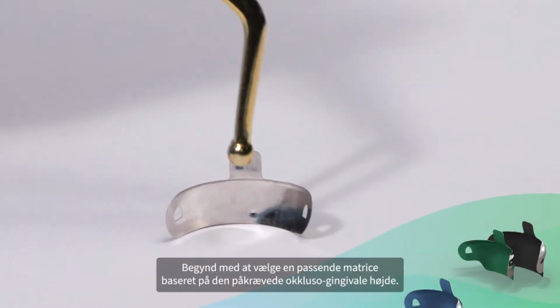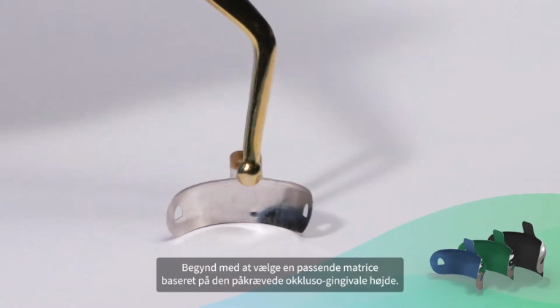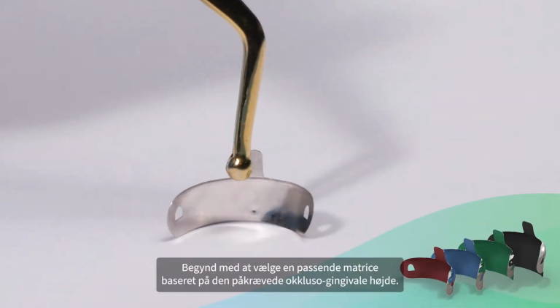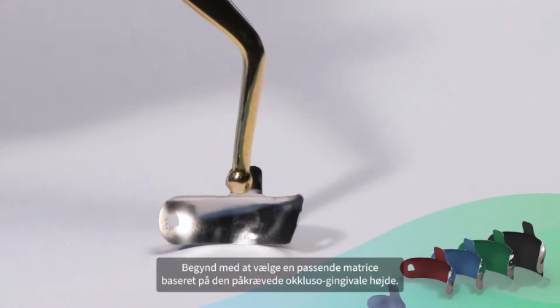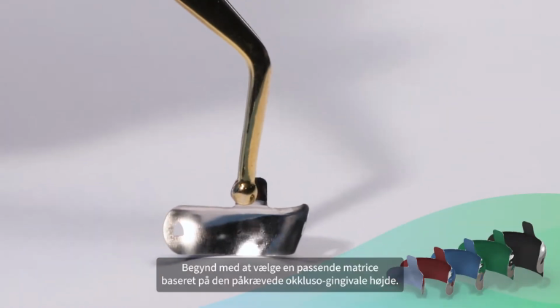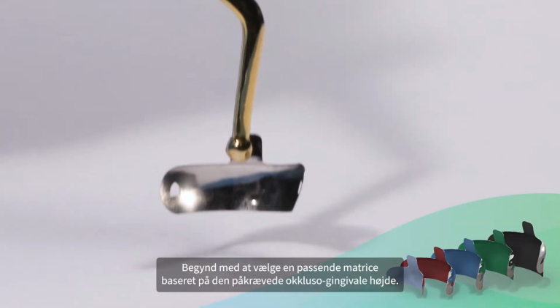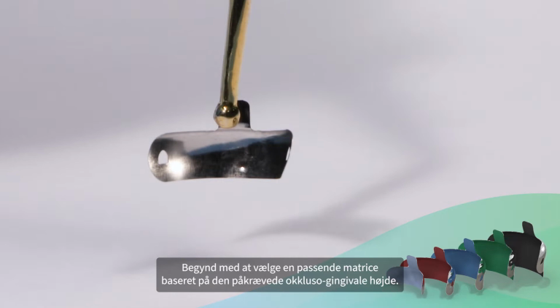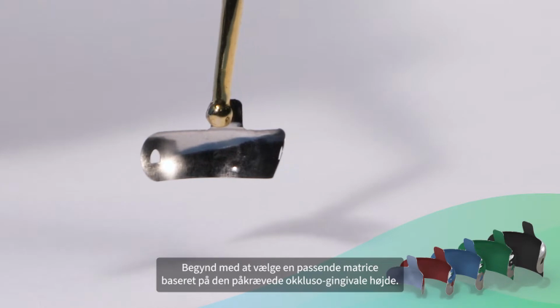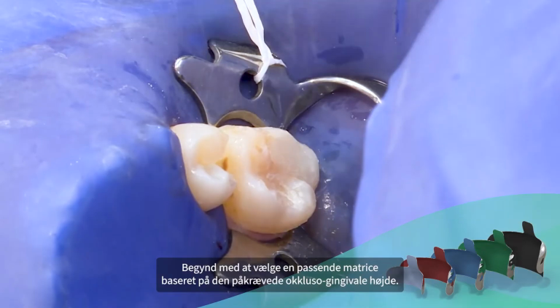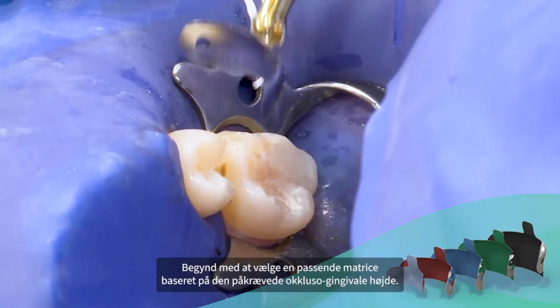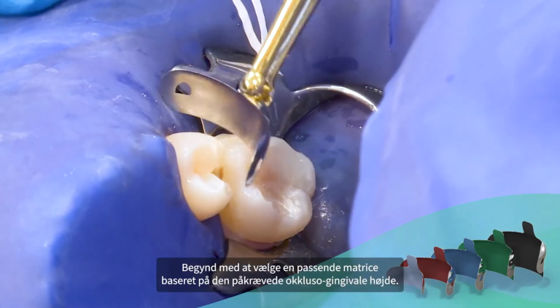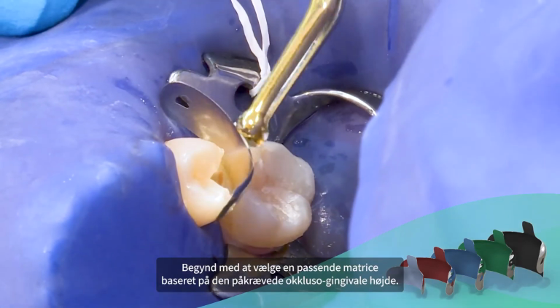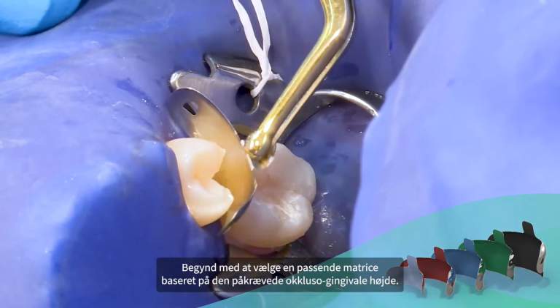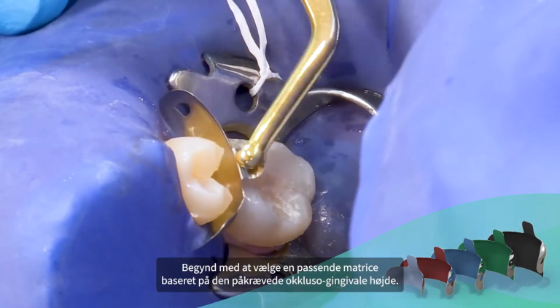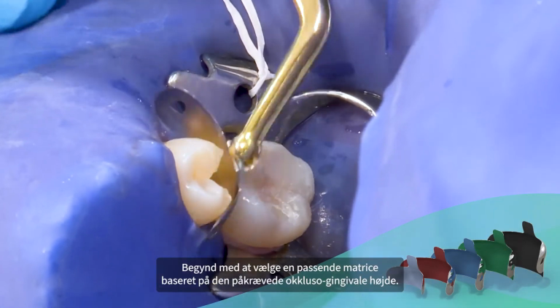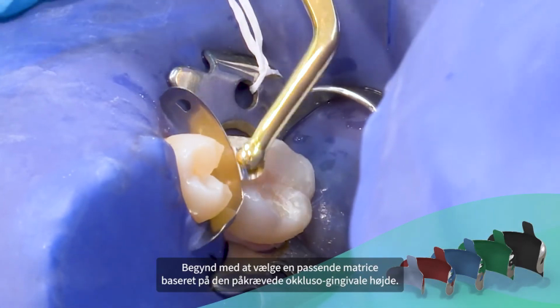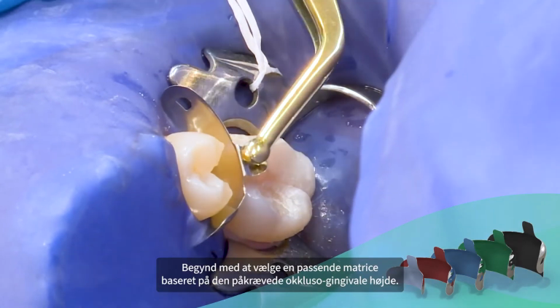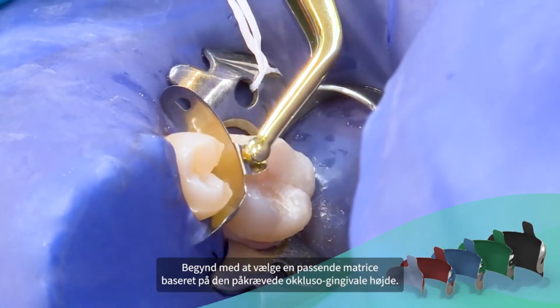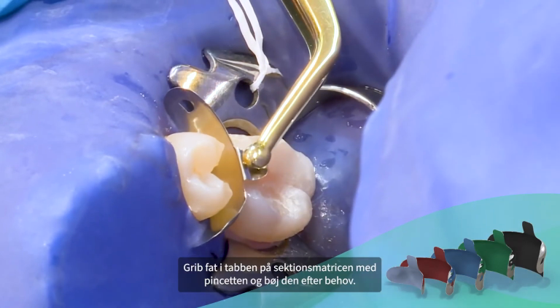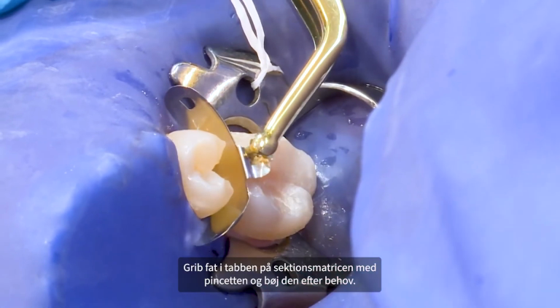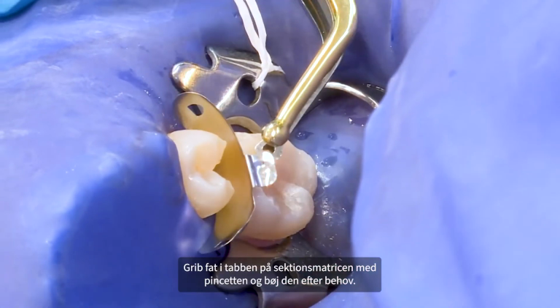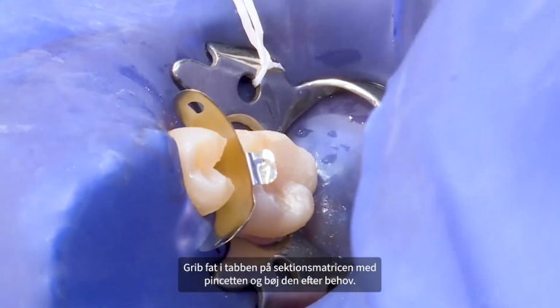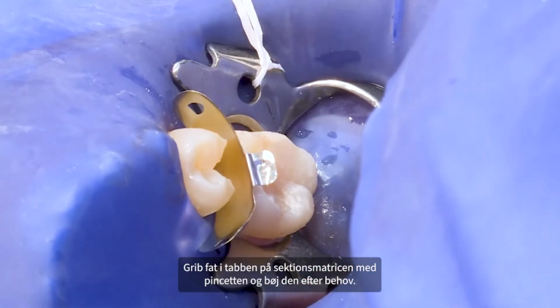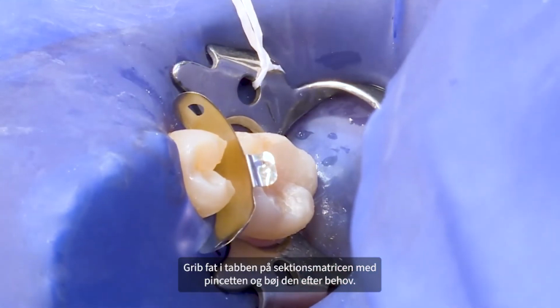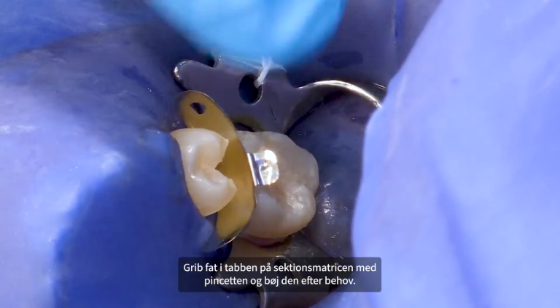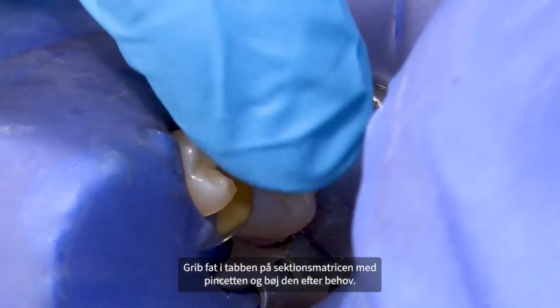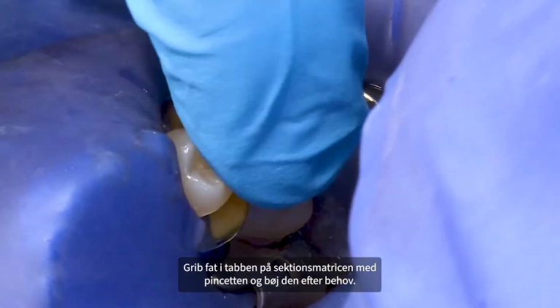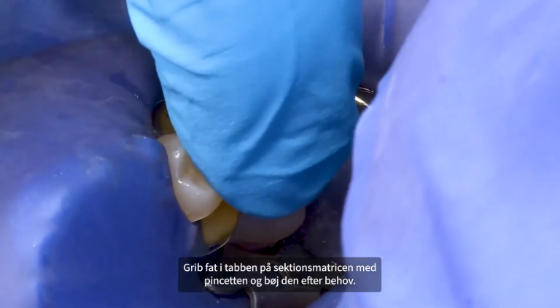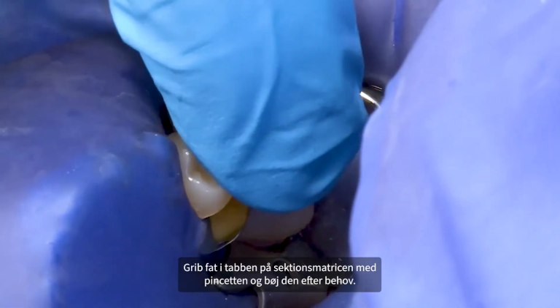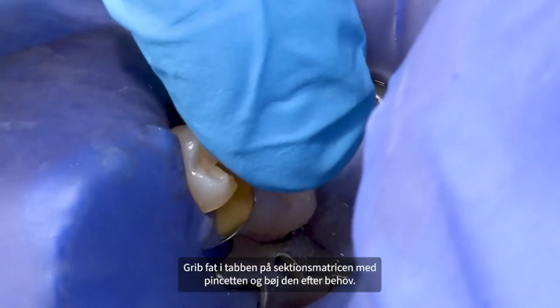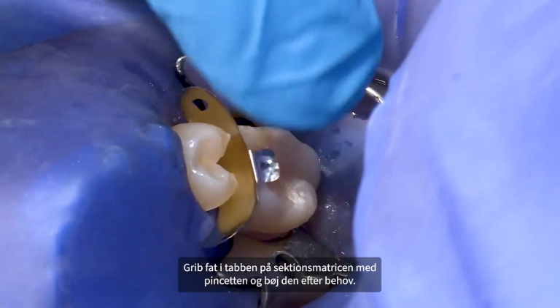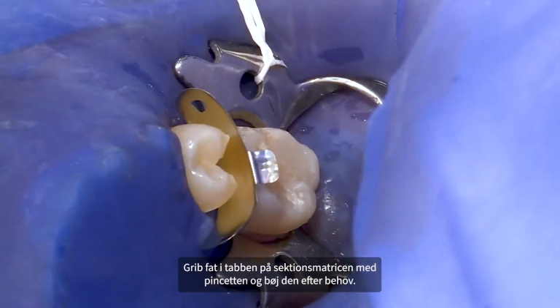To begin, select an appropriate matrix band based on required occluso-gingival height. Using the pinned tweezers, grip the sectional matrix tab and bend as needed.